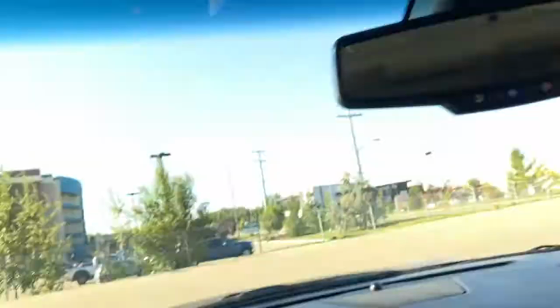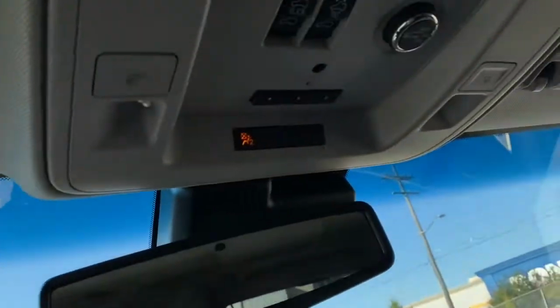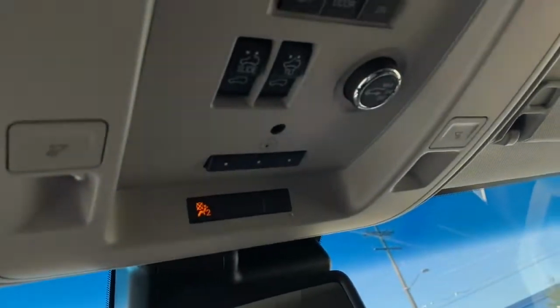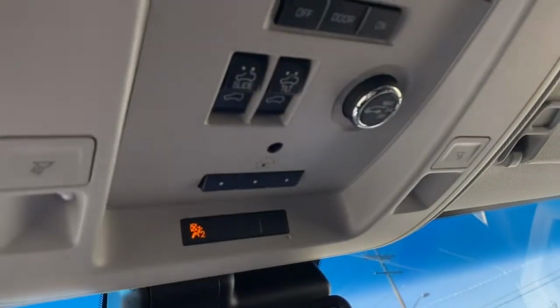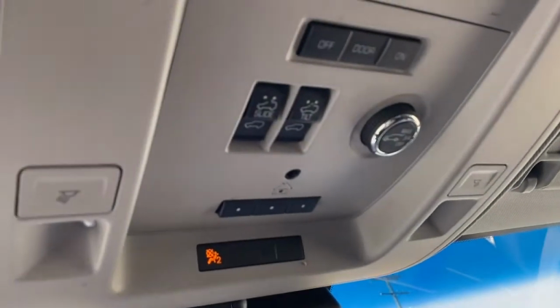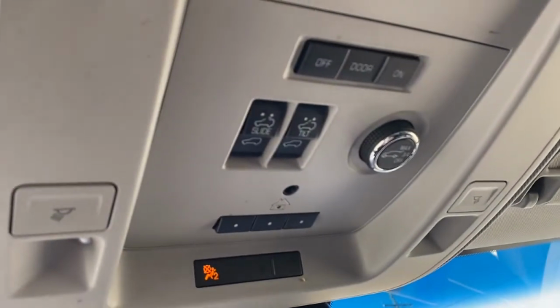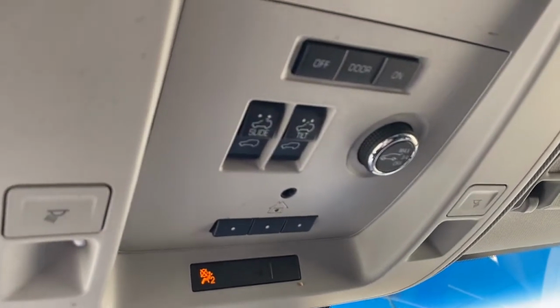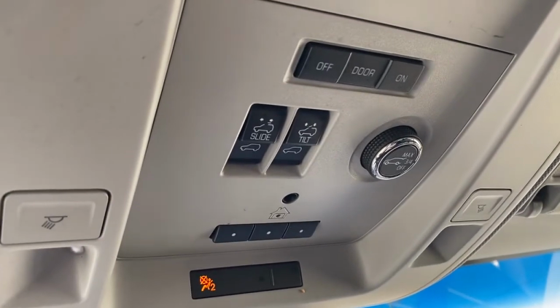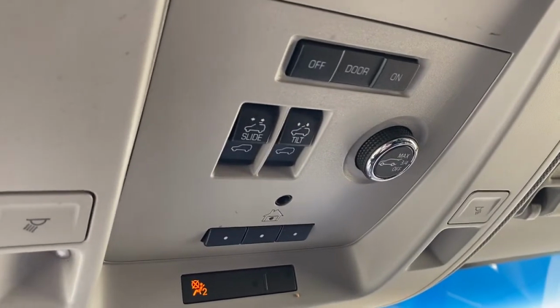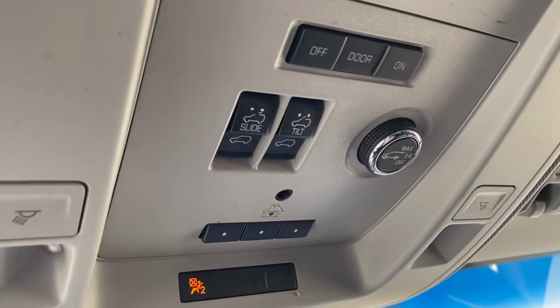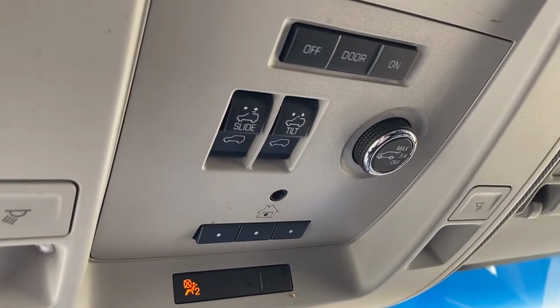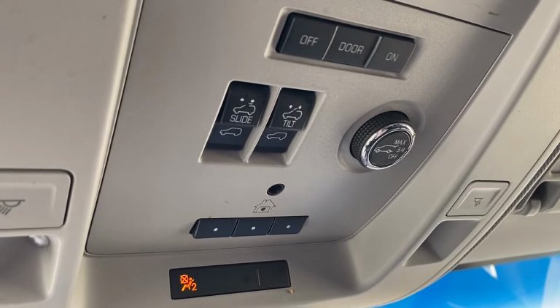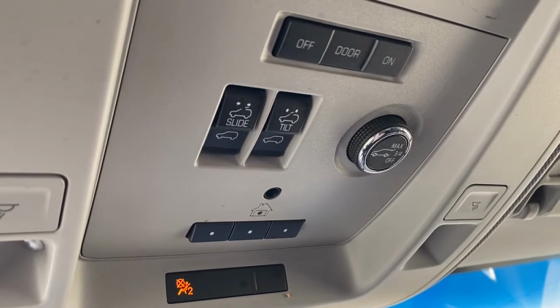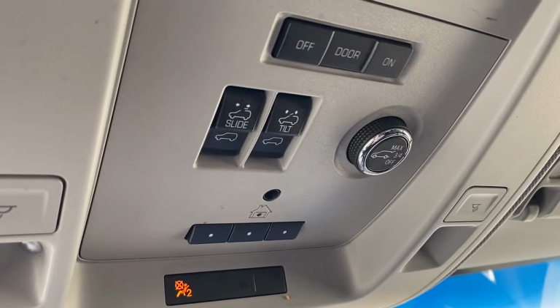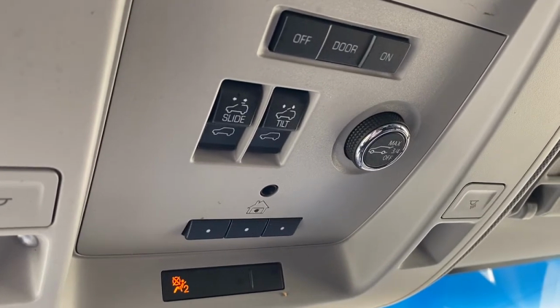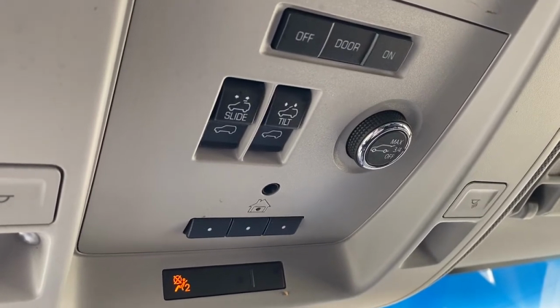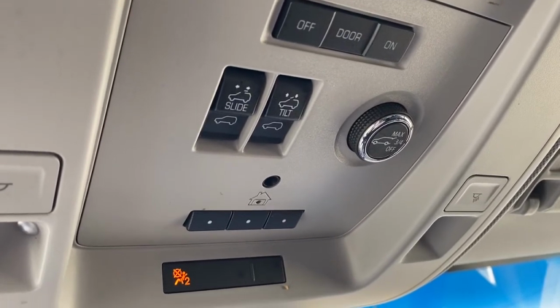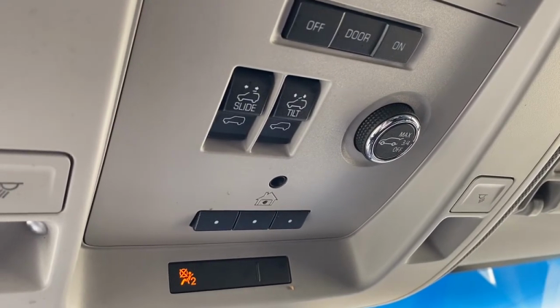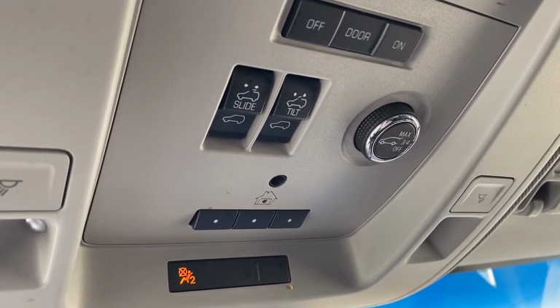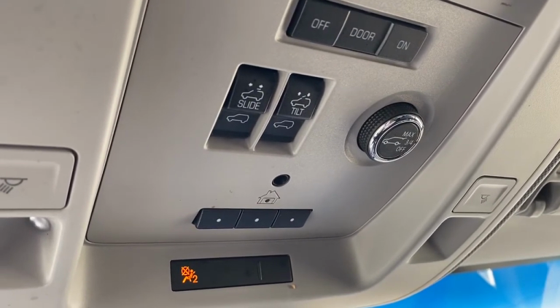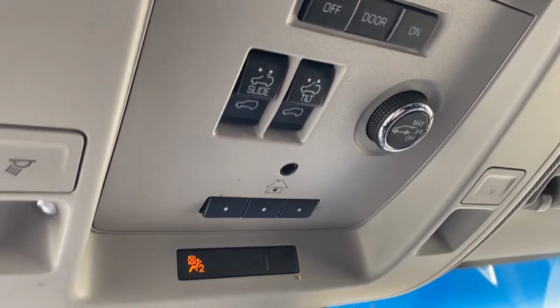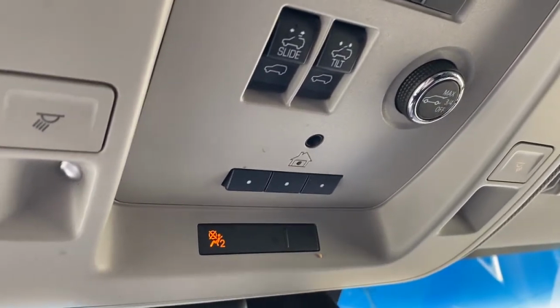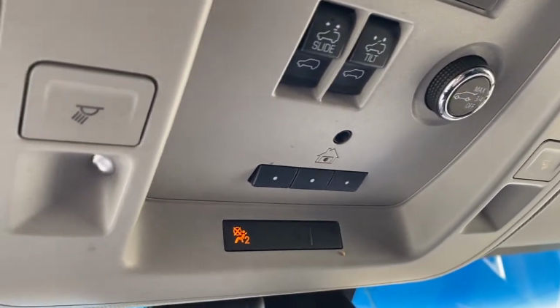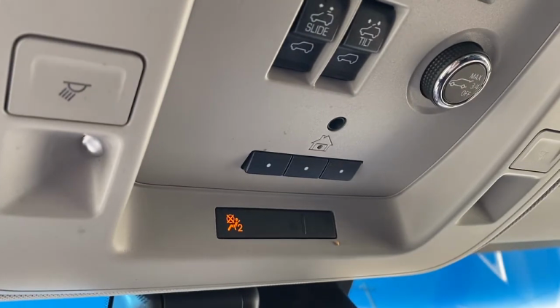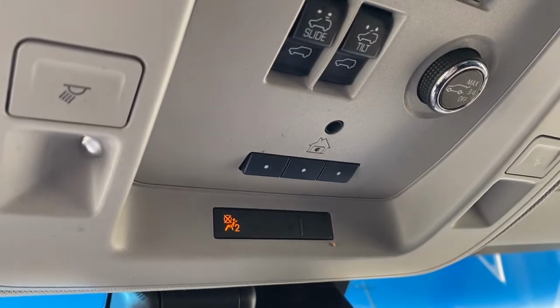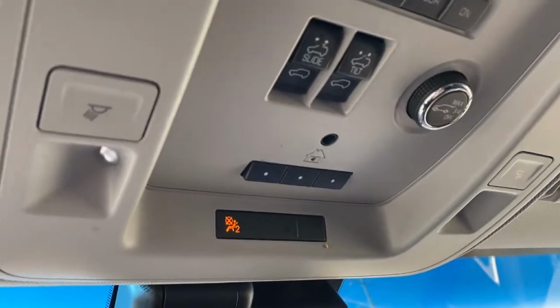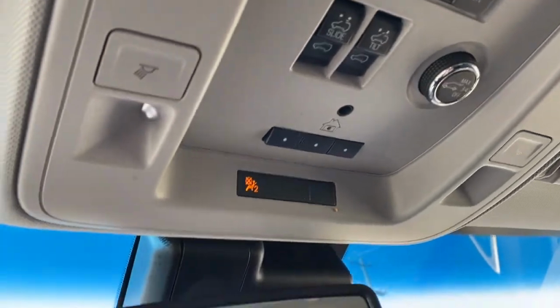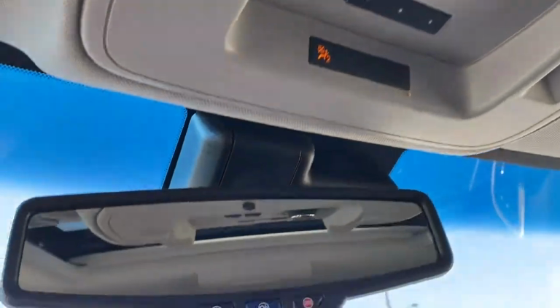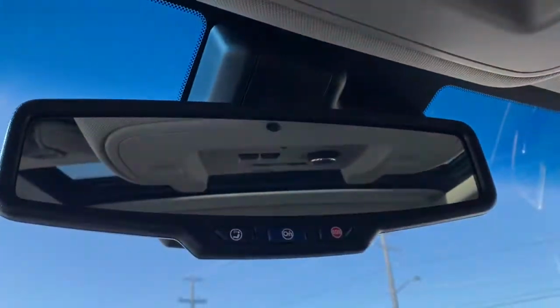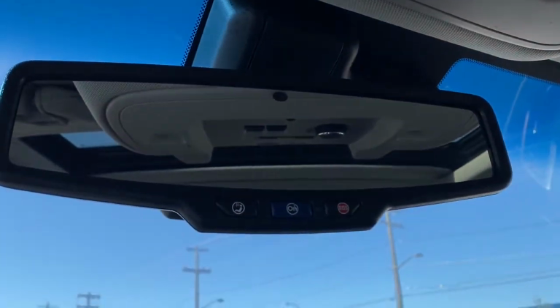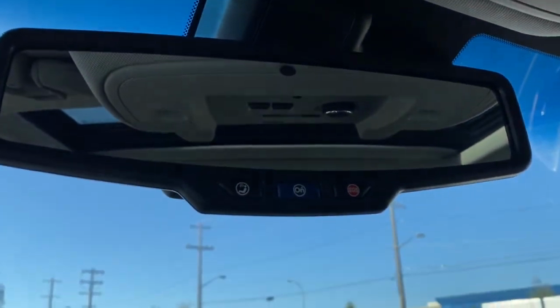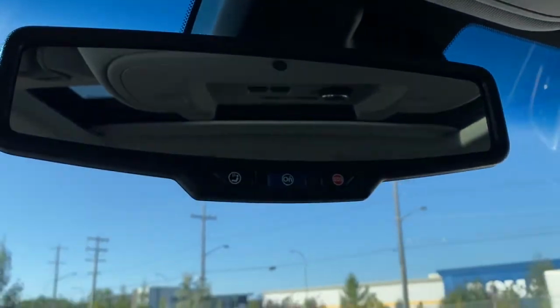Up above, we have the power sunroof buttons, the power lift gate button, where we're able to set that to maximum, three quarters, or turn it right off. The programmable garage door opener and OnStar are in the rear view mirror.